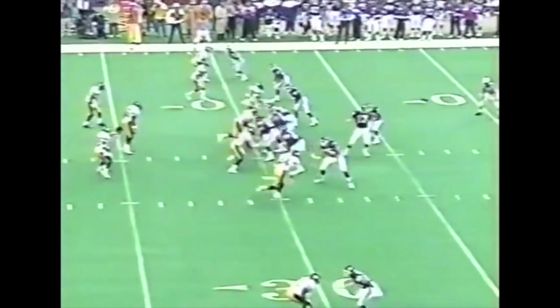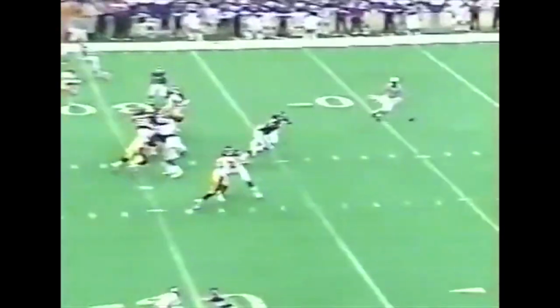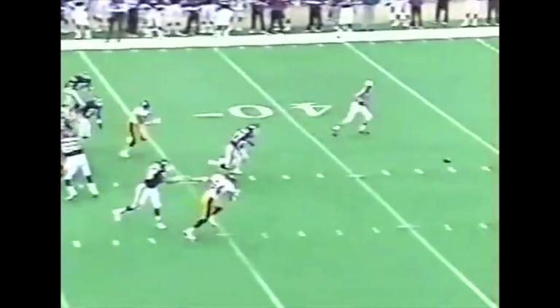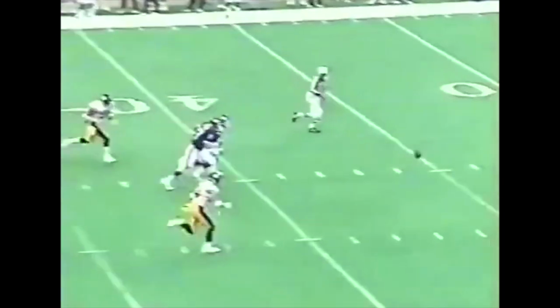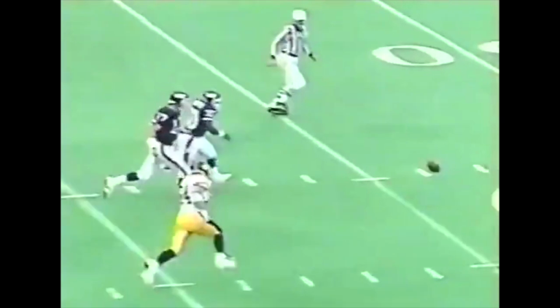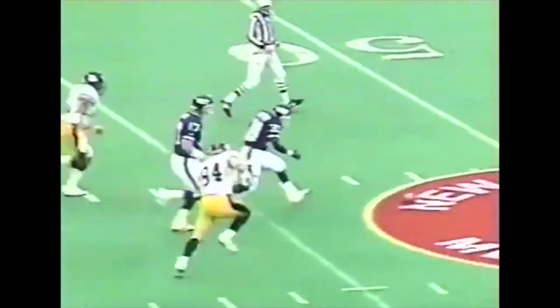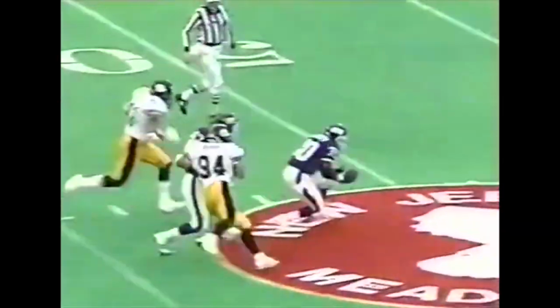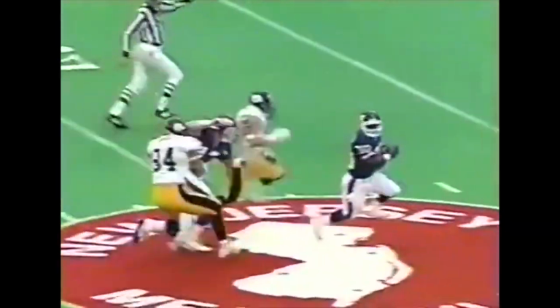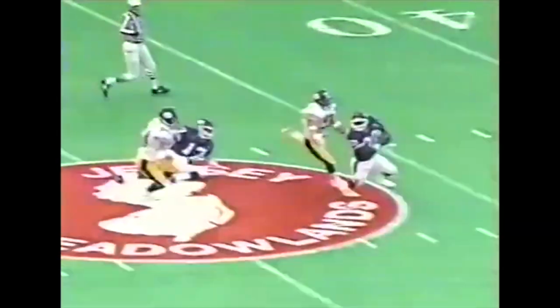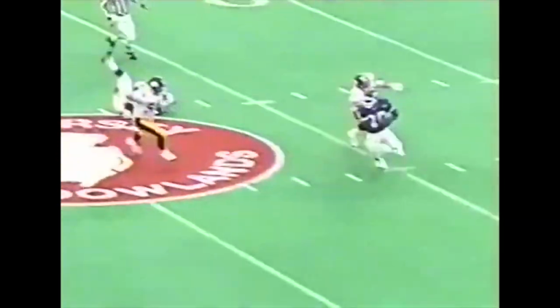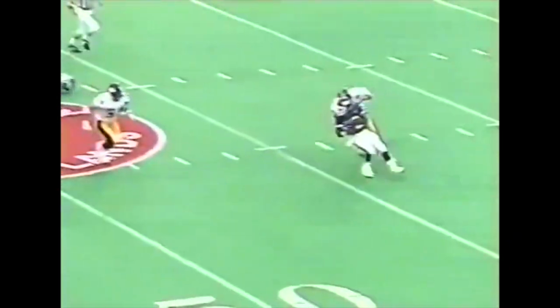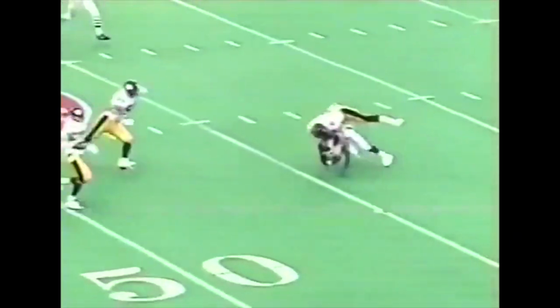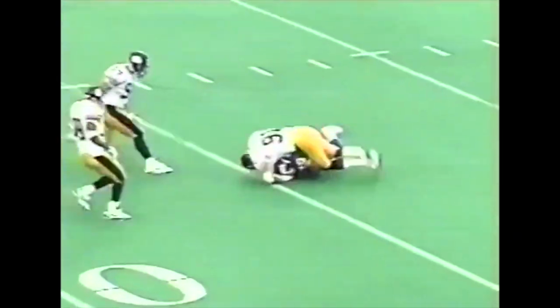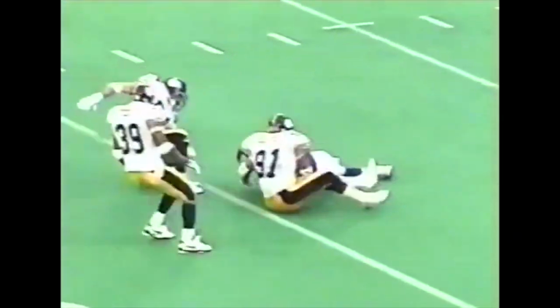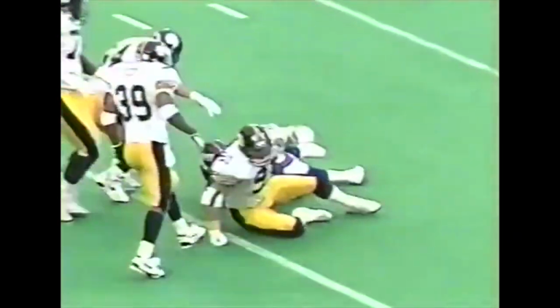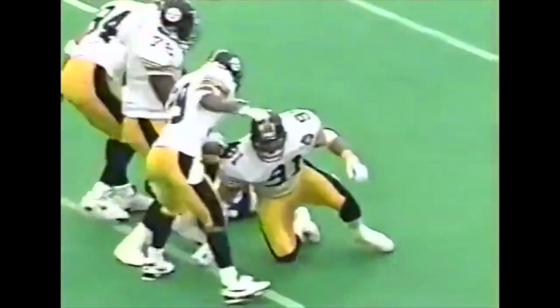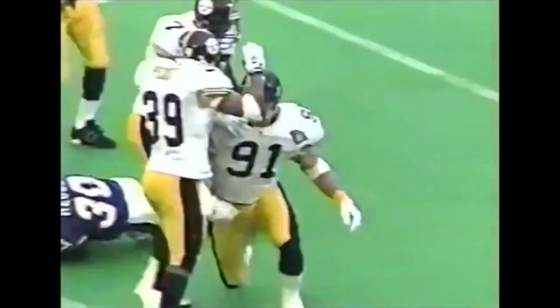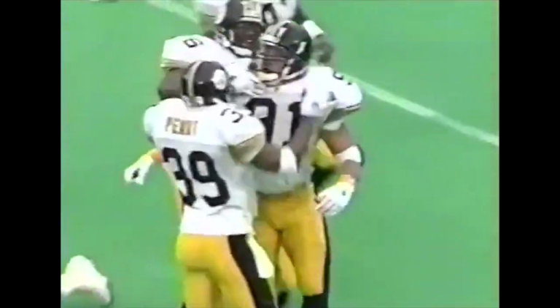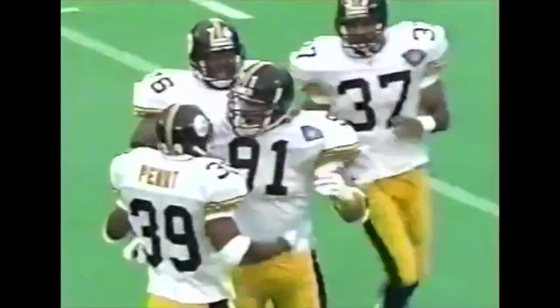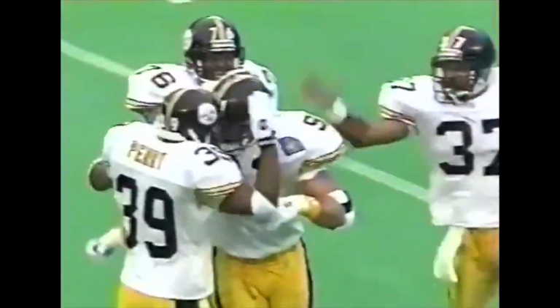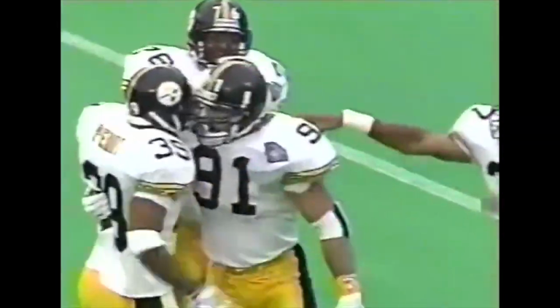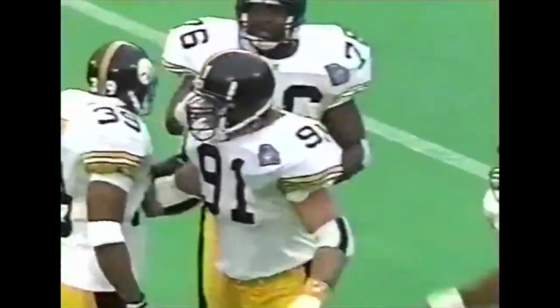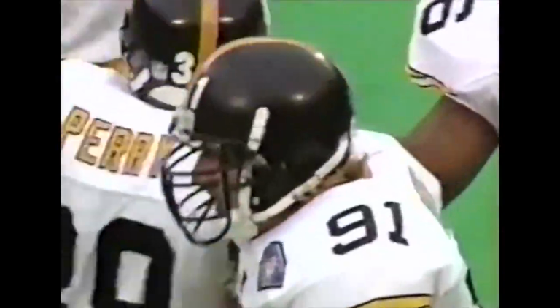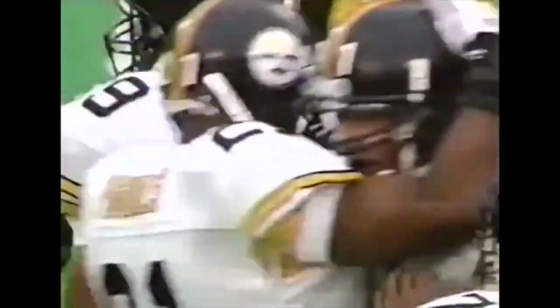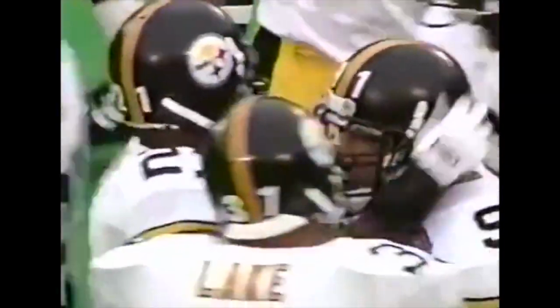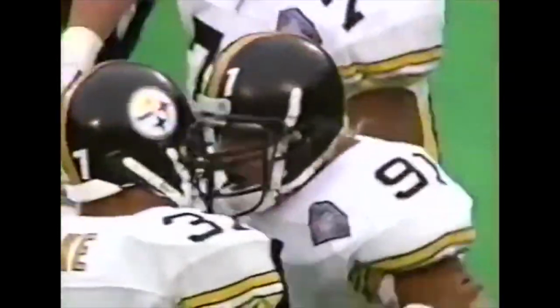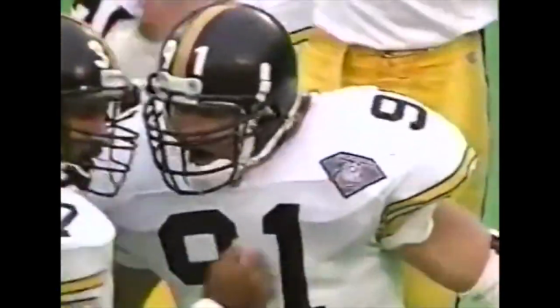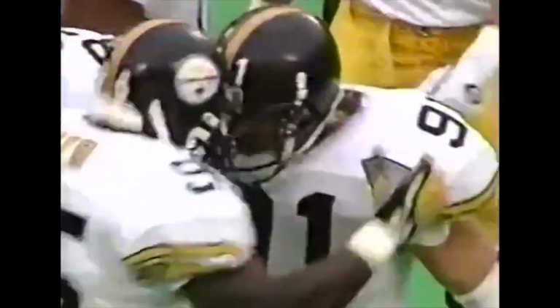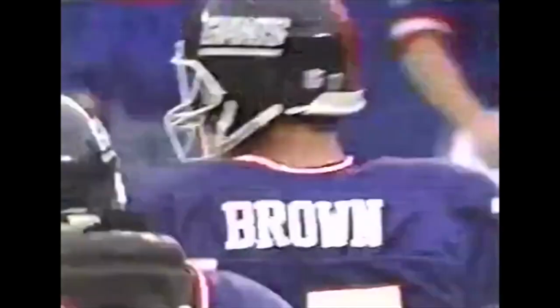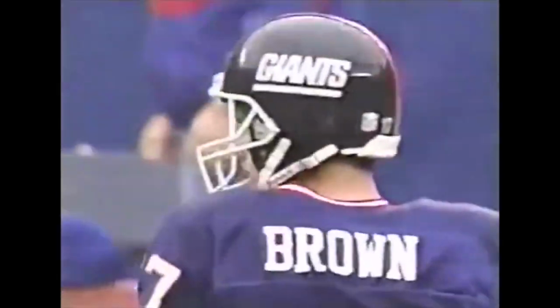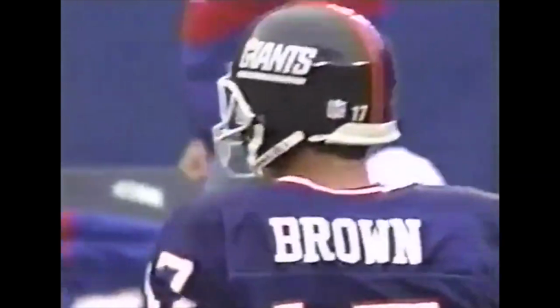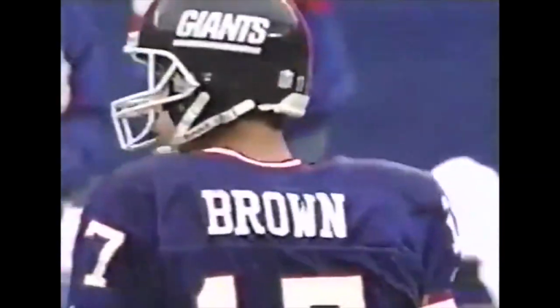Third down. A bad snap. Brown wasn't looking for it. Neggett picks it up, and Kevin Green drops him back at the Giant 45-yard line. A minus 26 yards on the play.